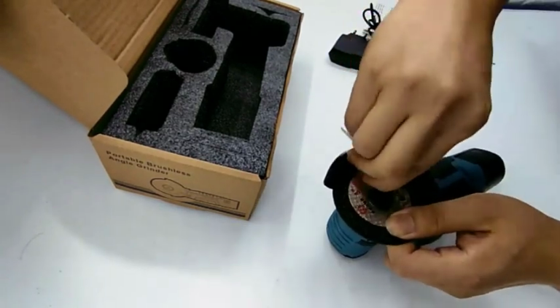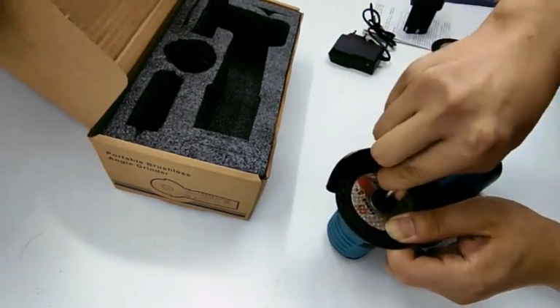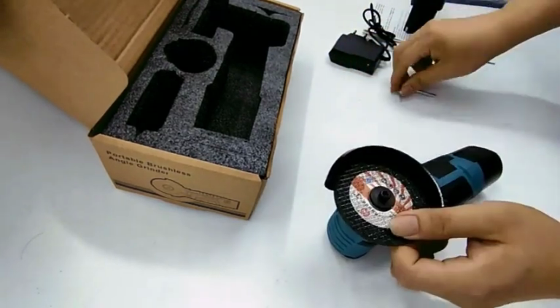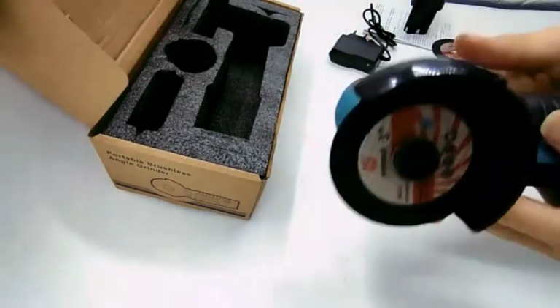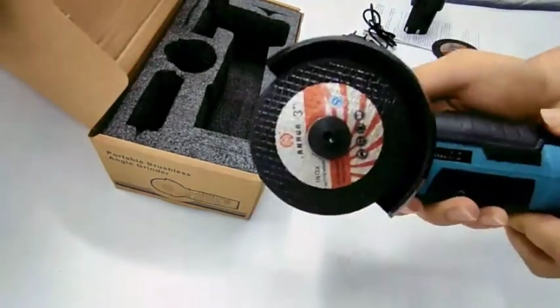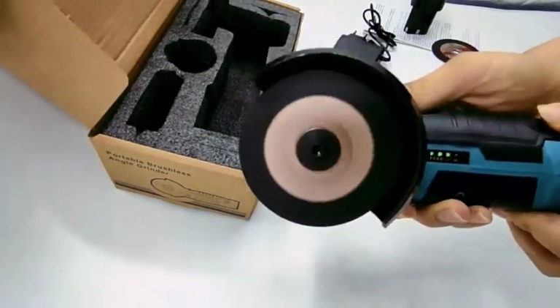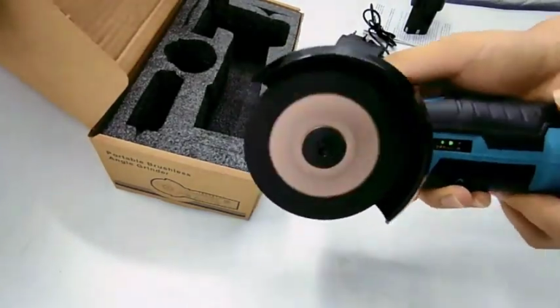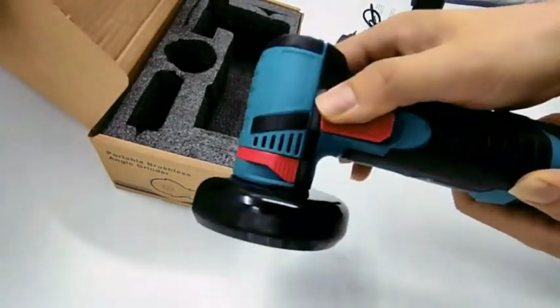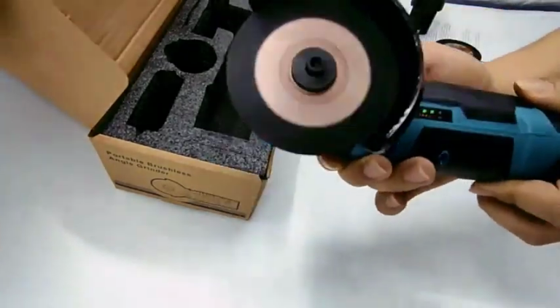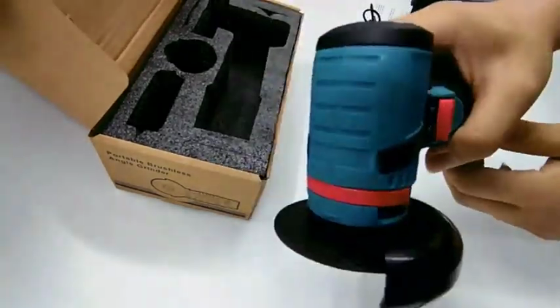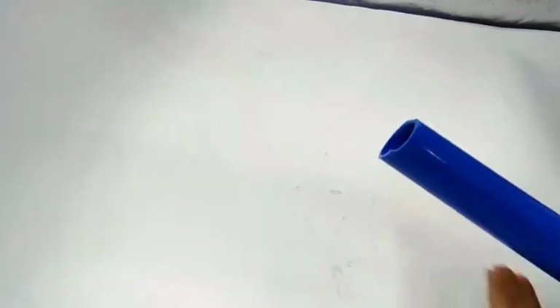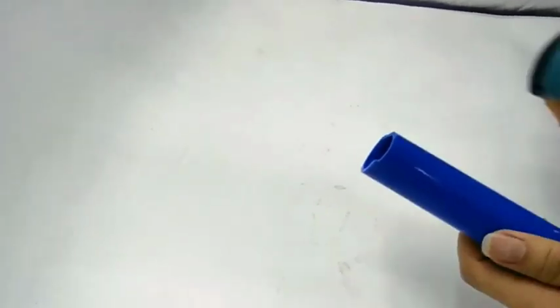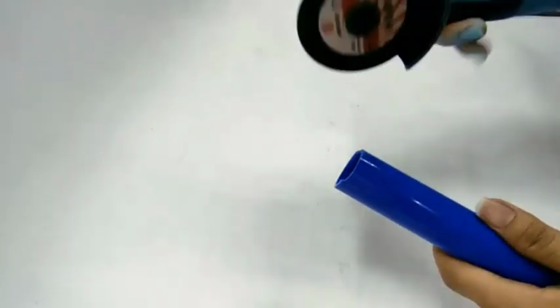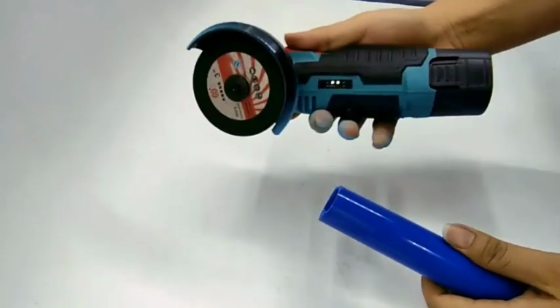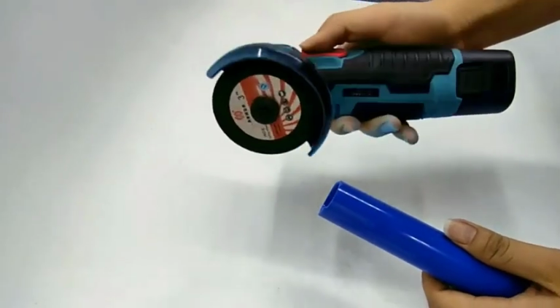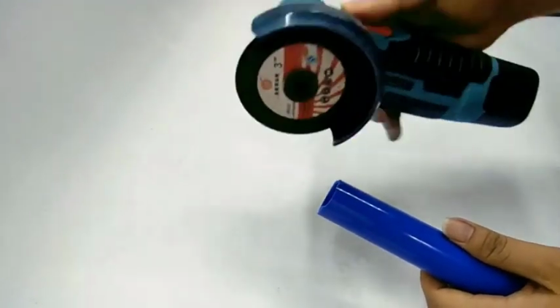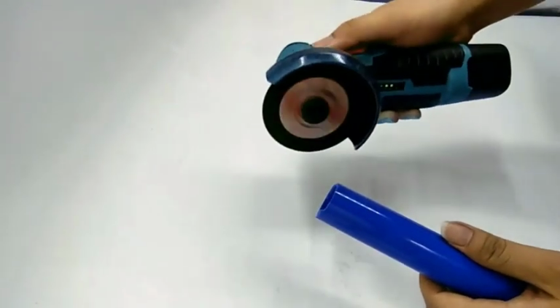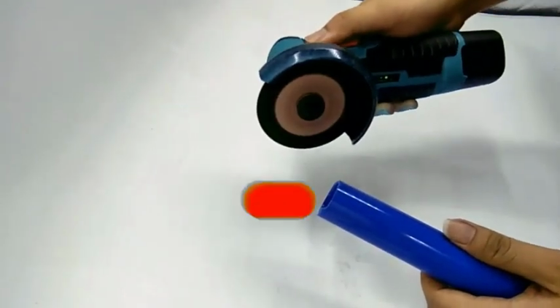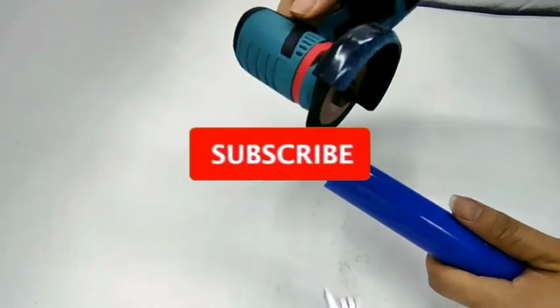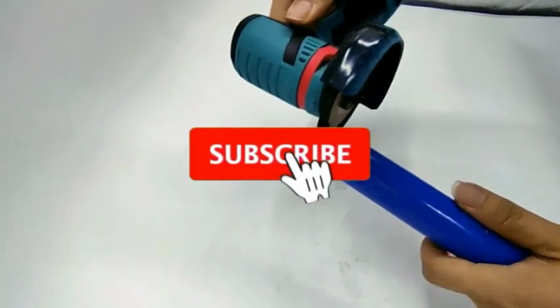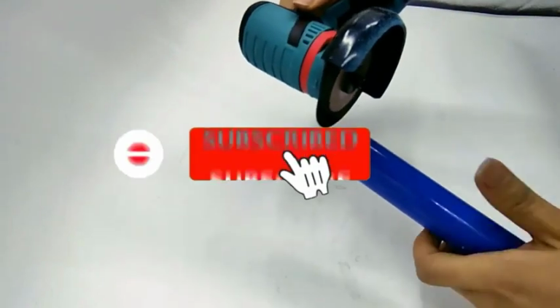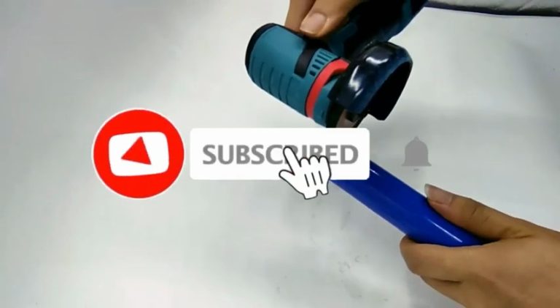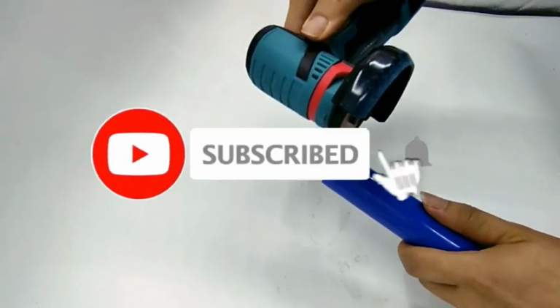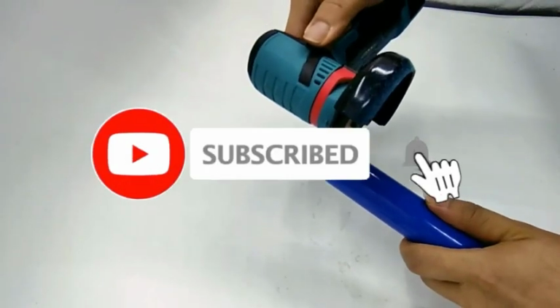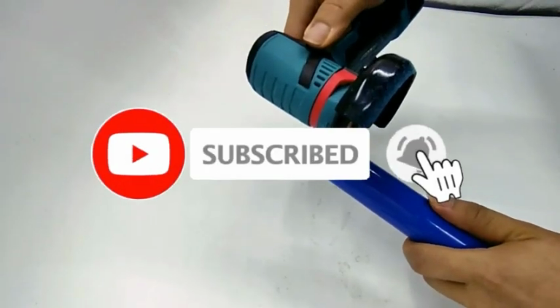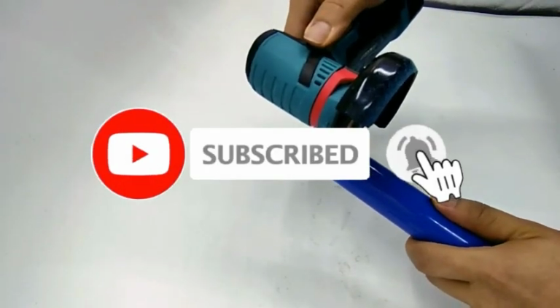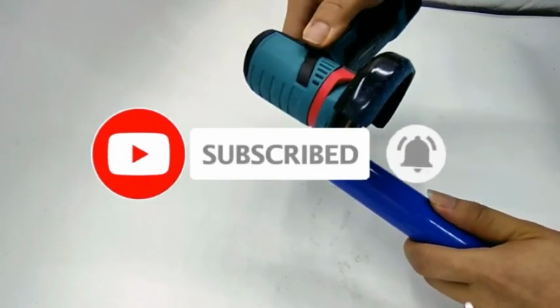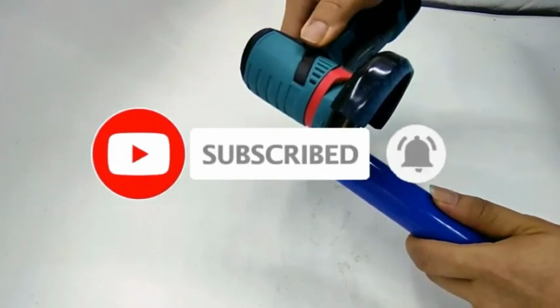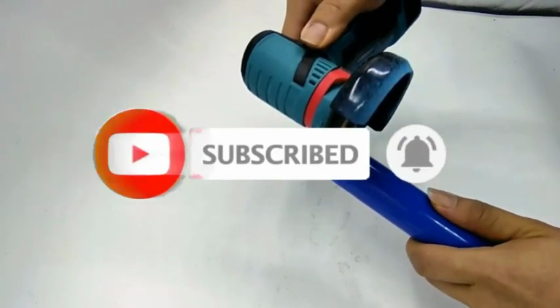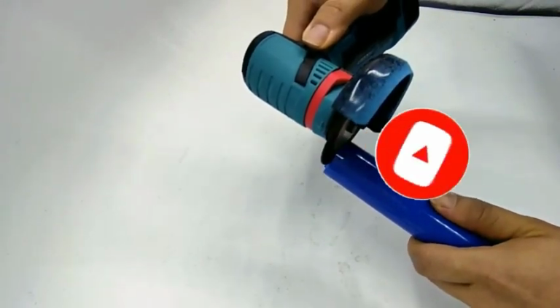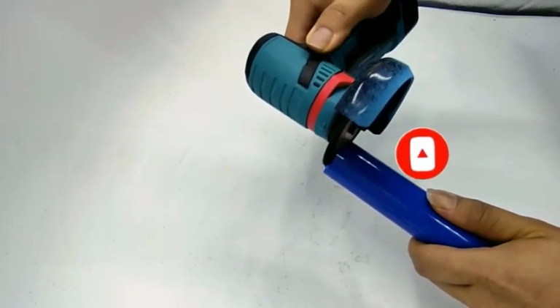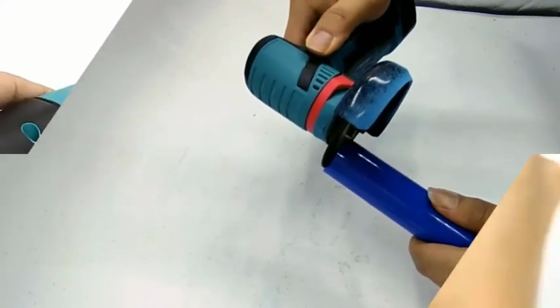For more information on the products, I've included links in the description box below, which are updated for the best prices. Like the video, comment, and don't forget to subscribe. Now, let's get started.